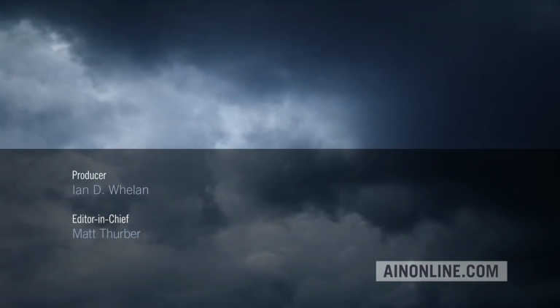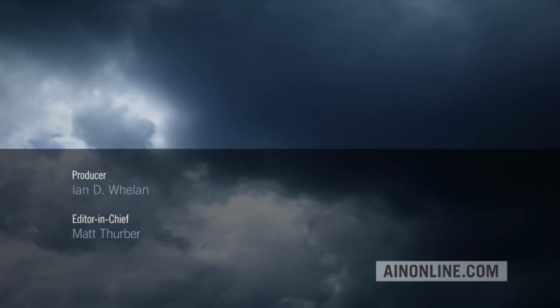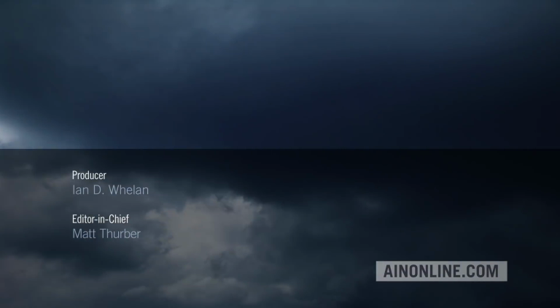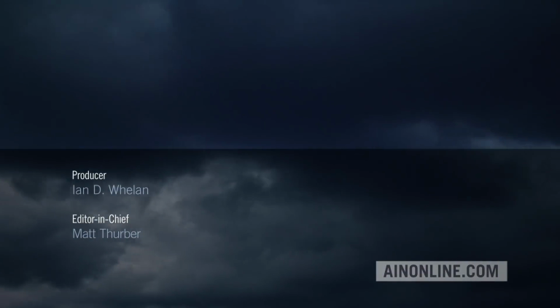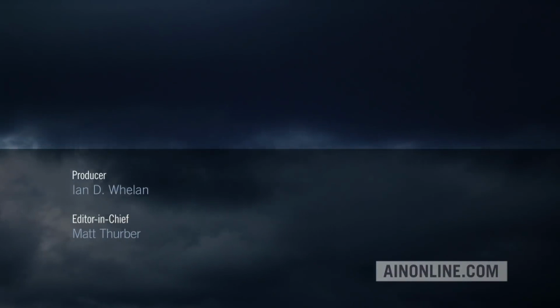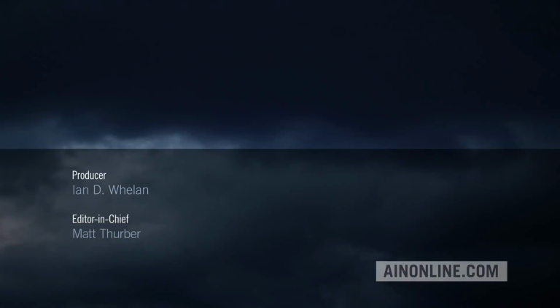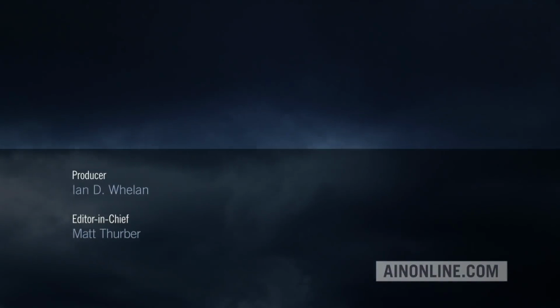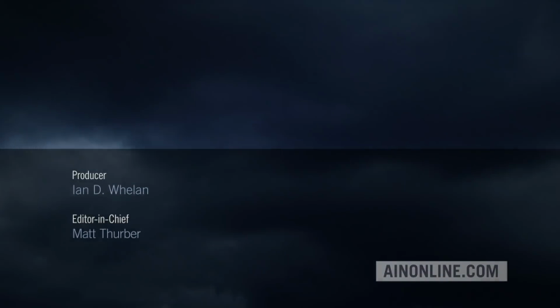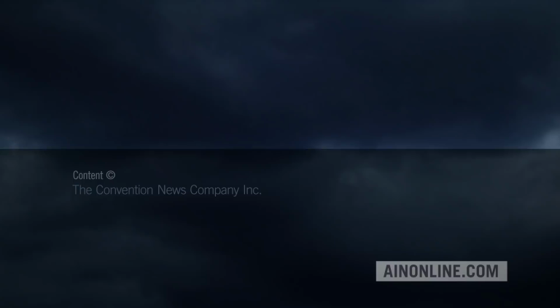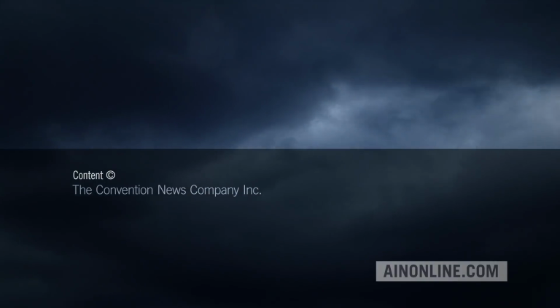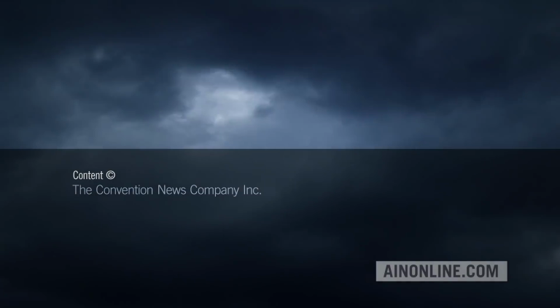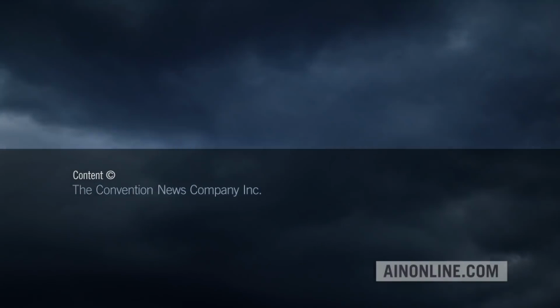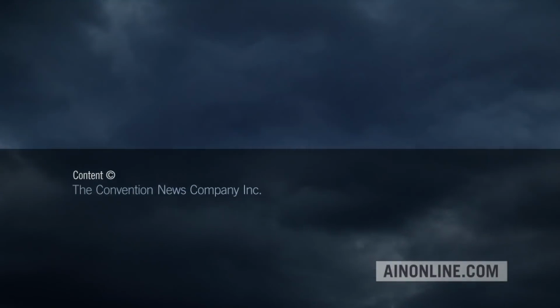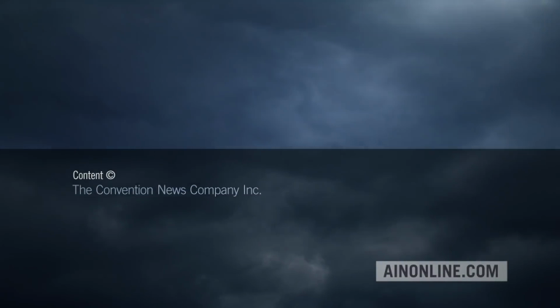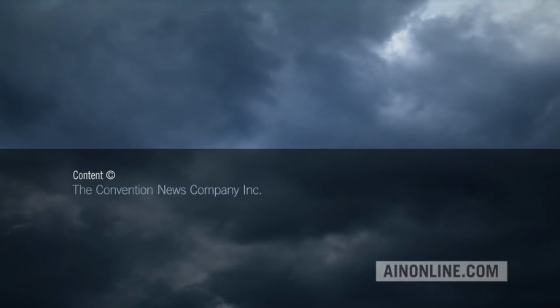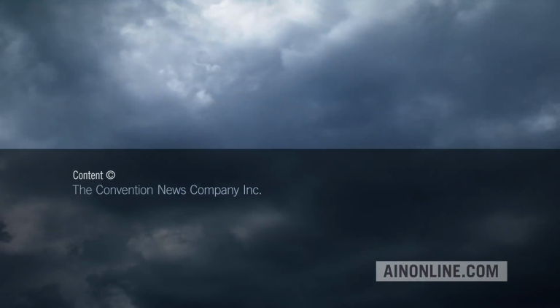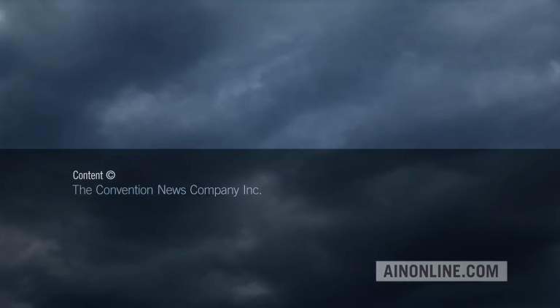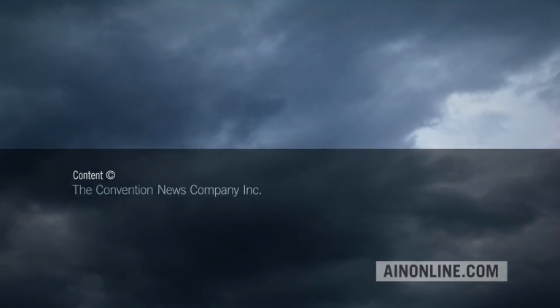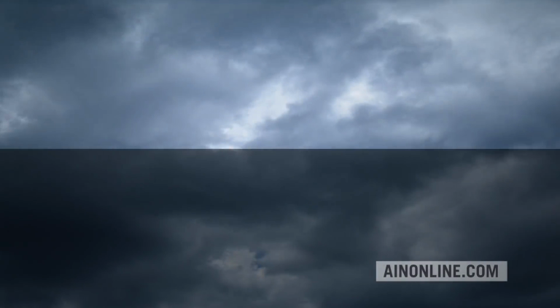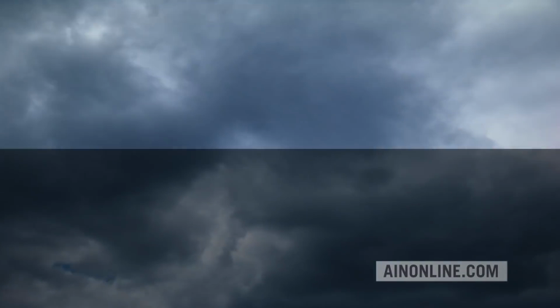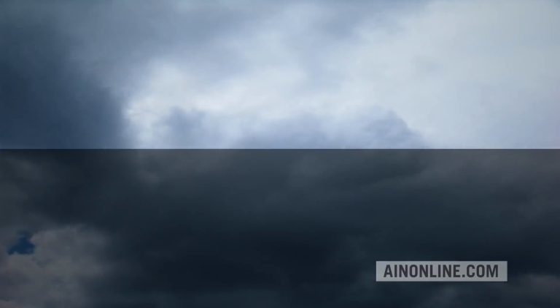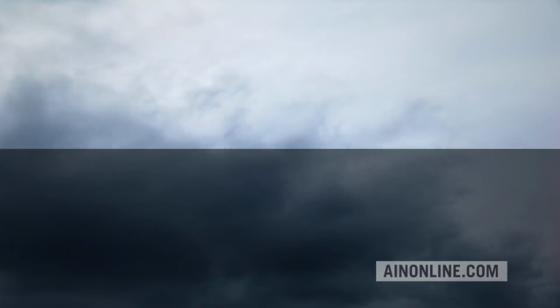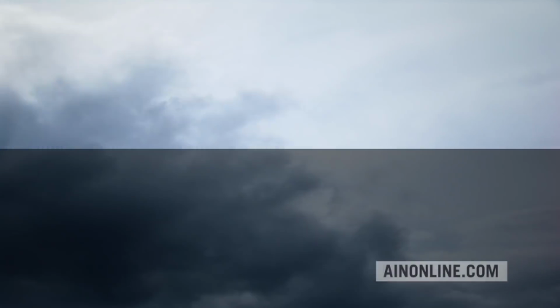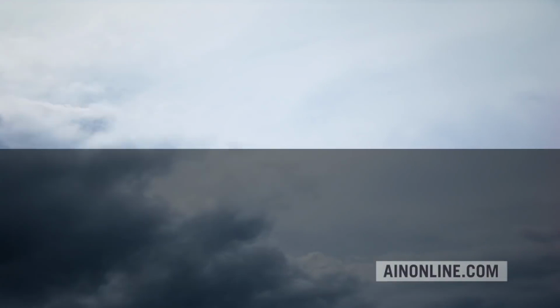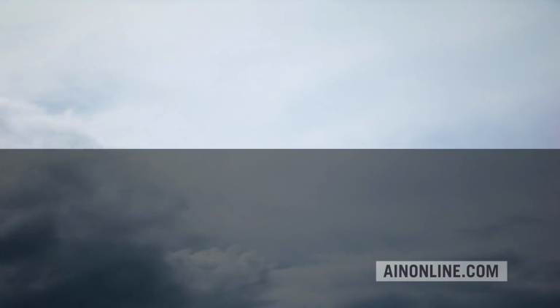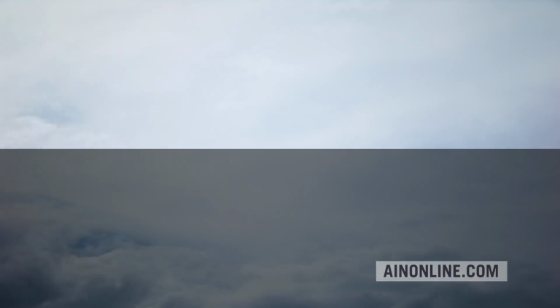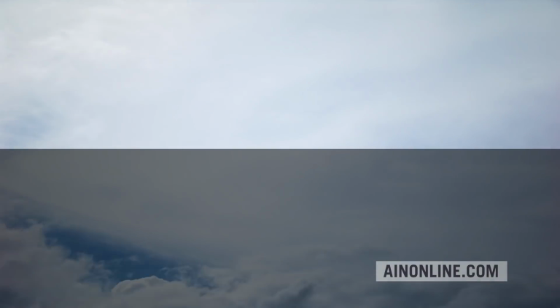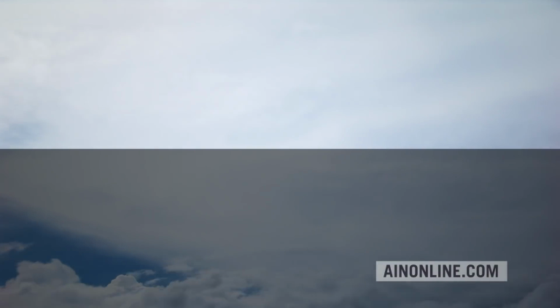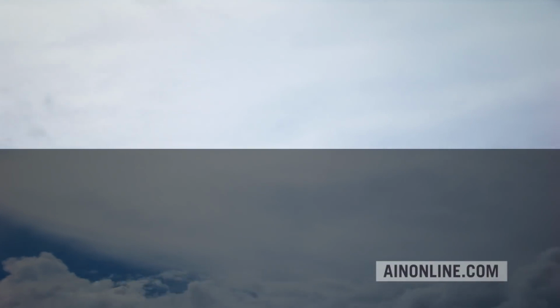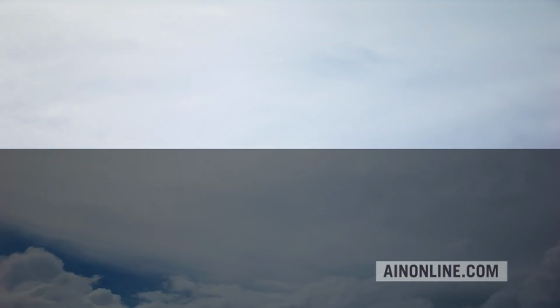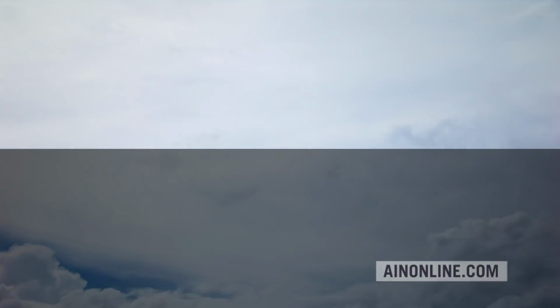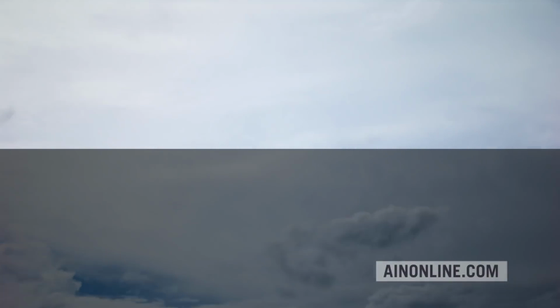If you've enjoyed this video please give it a thumbs up, share it, and subscribe to our channel. Also visit AINonline.com and check out our e-newsletters for all the latest on the aviation industry.